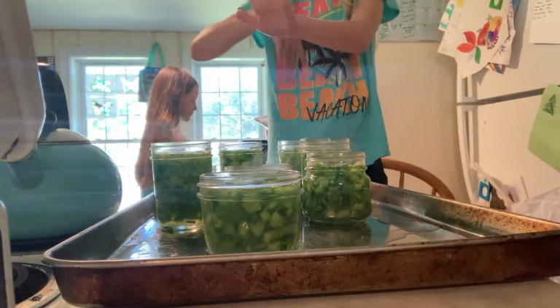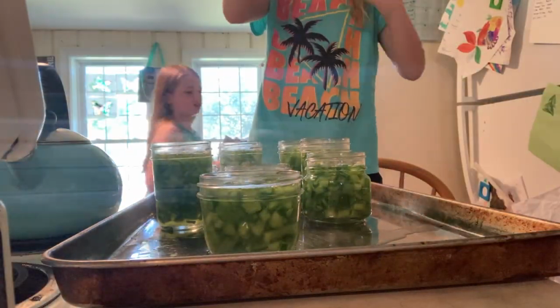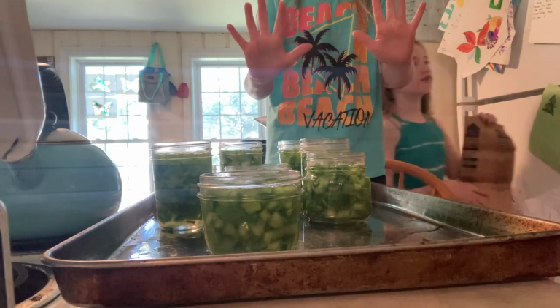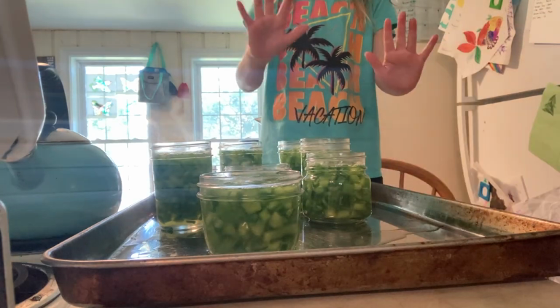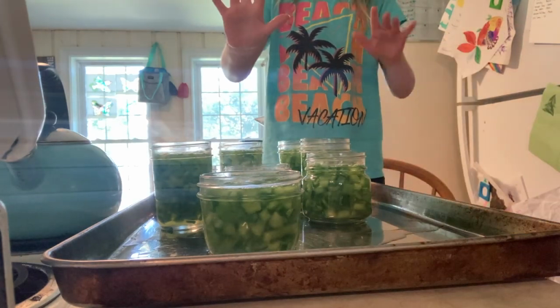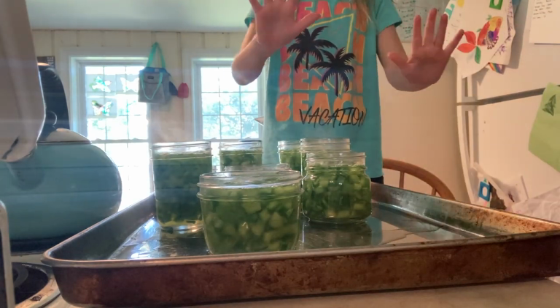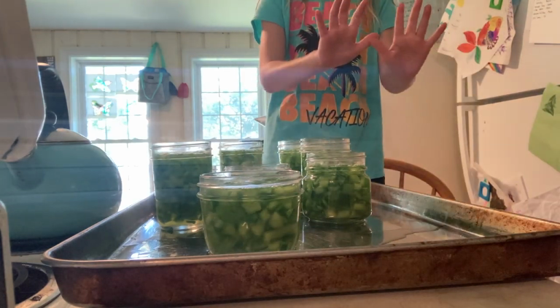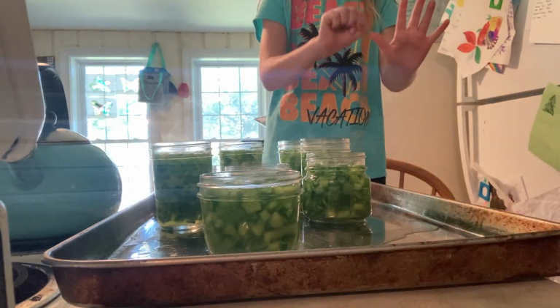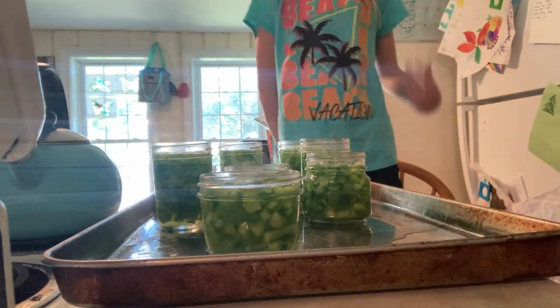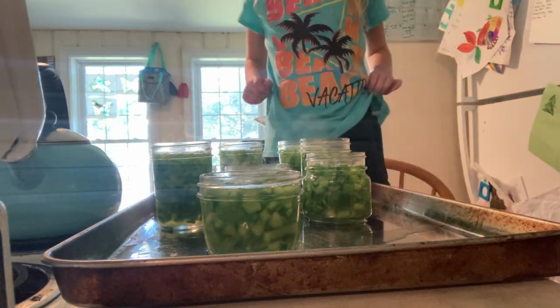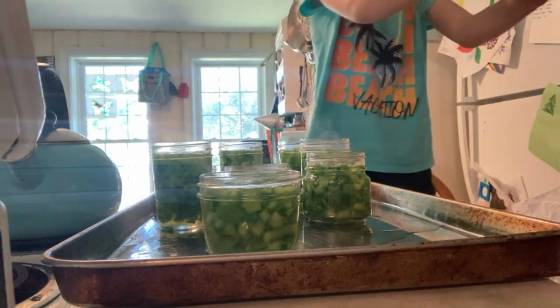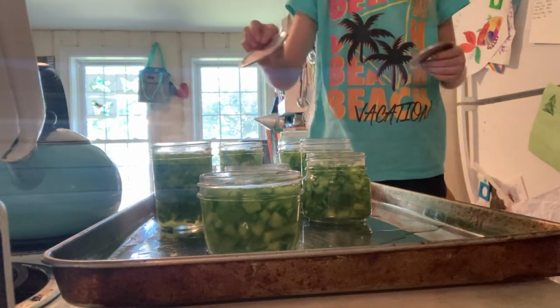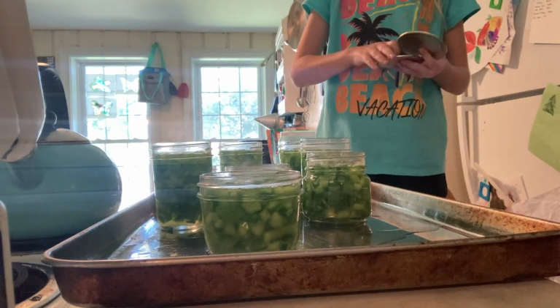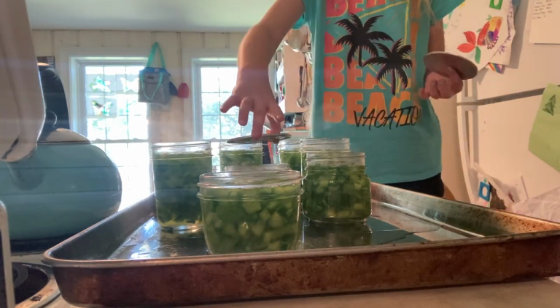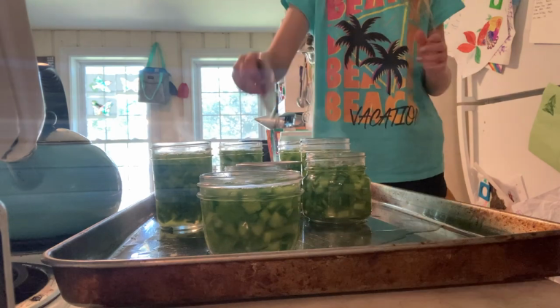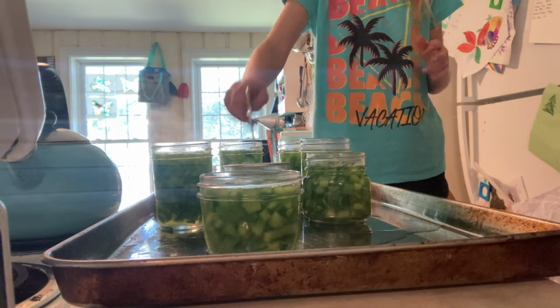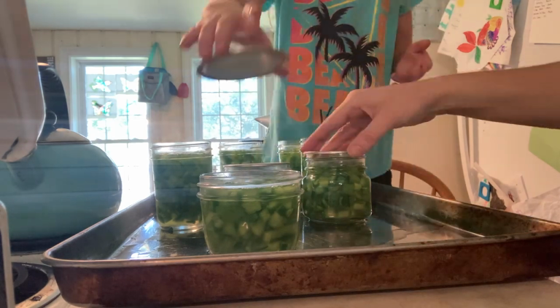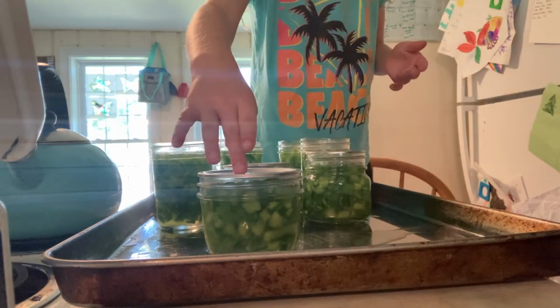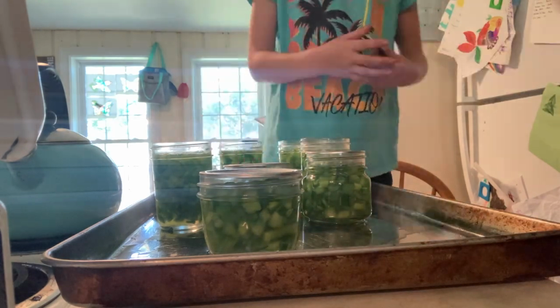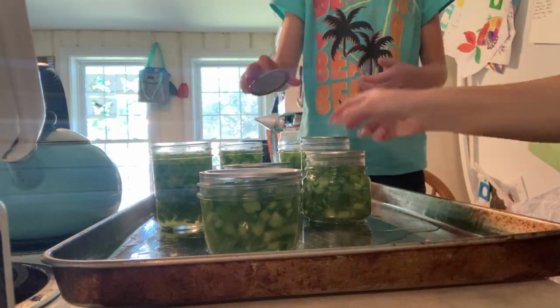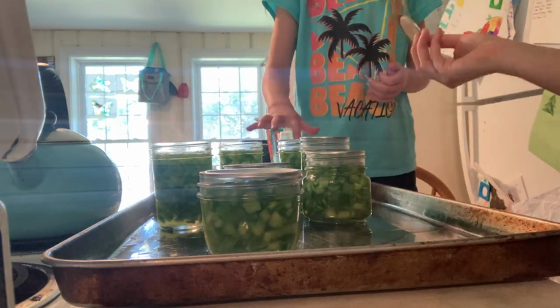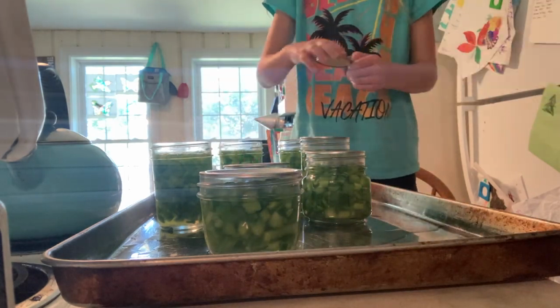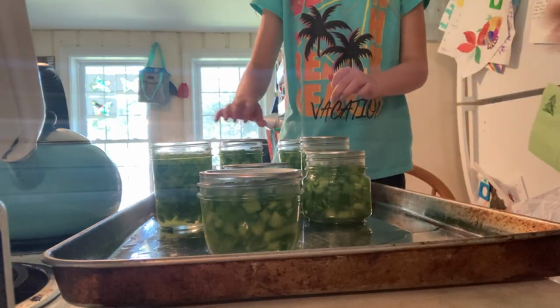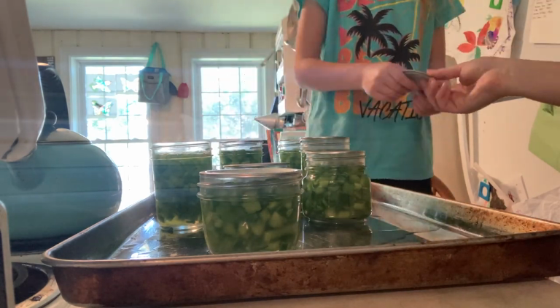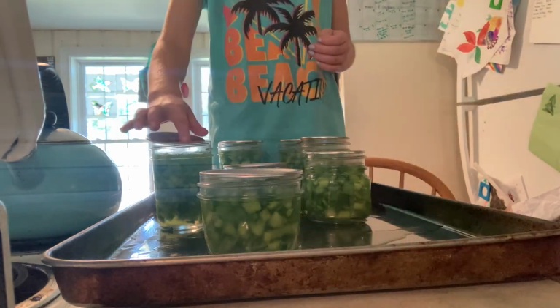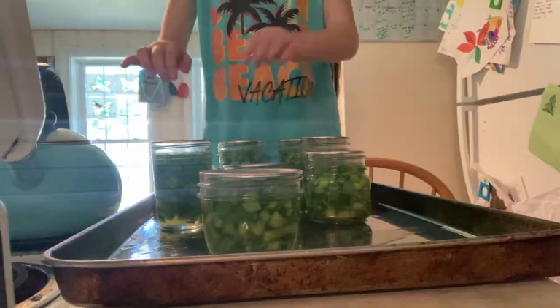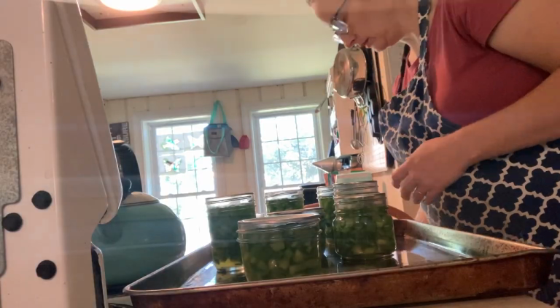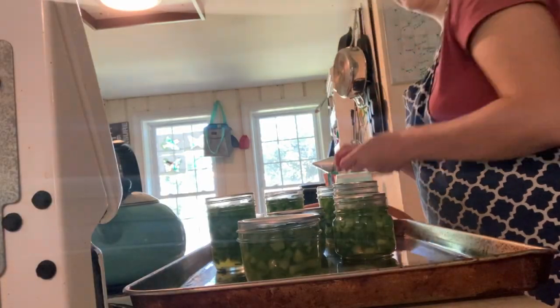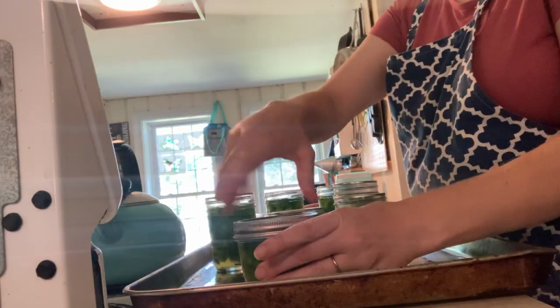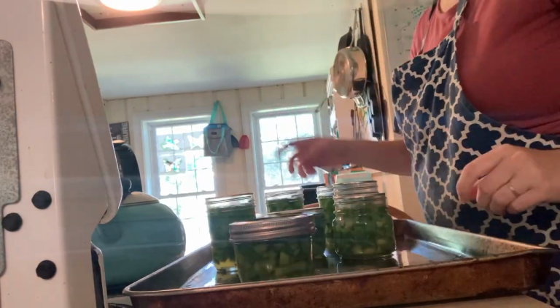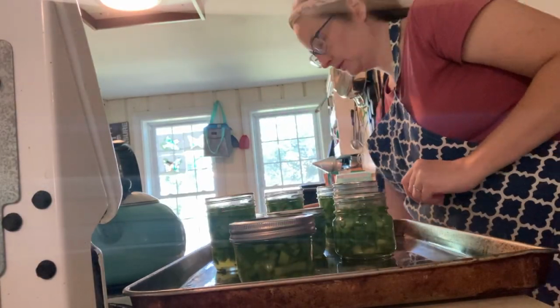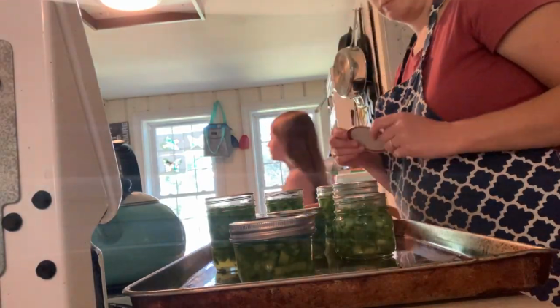I don't add salt, but you could add about a quarter teaspoon of salt if you wanted to — that's just for flavor, not for safety. I just put the lids in a bowl of warm water after I wash them — that helps to keep the rubber on the inside of the seal softer. Then we do rings on at fingertip tightness, and then into the canner they go.